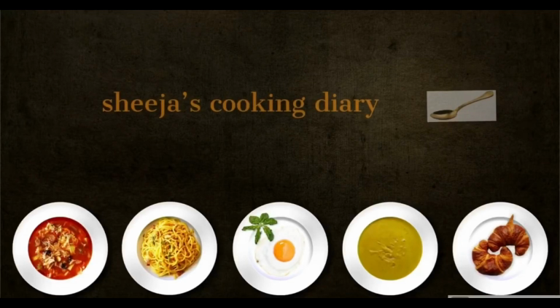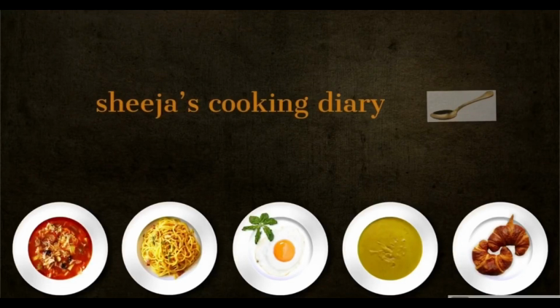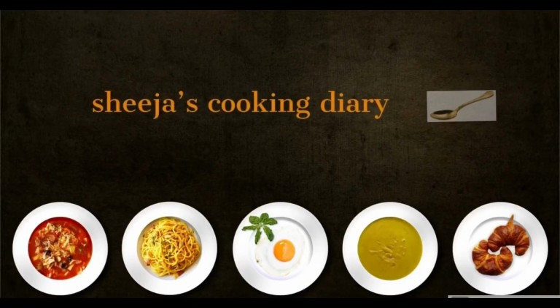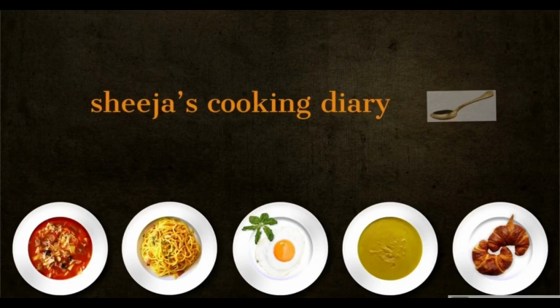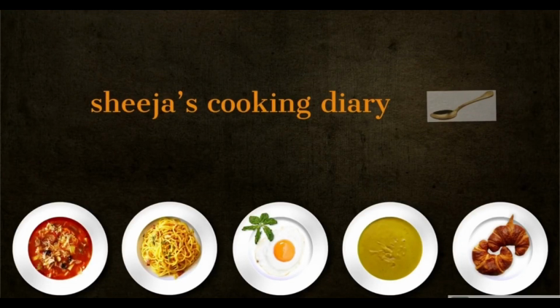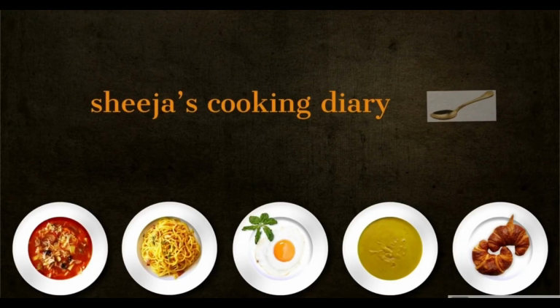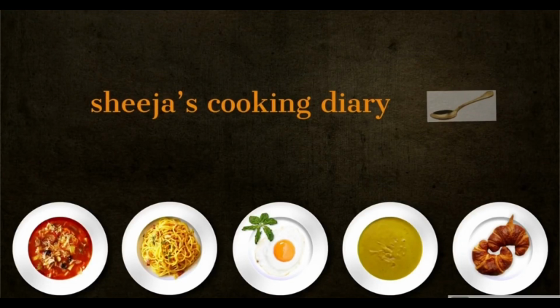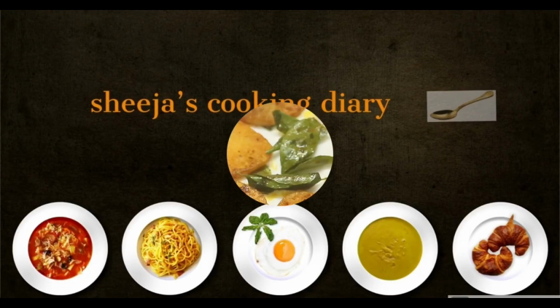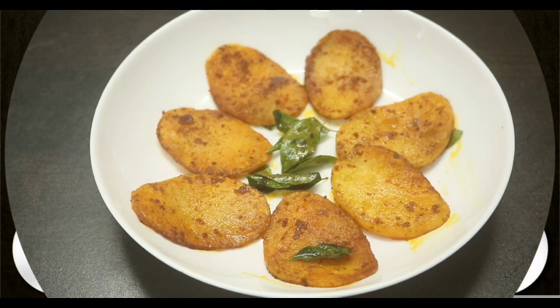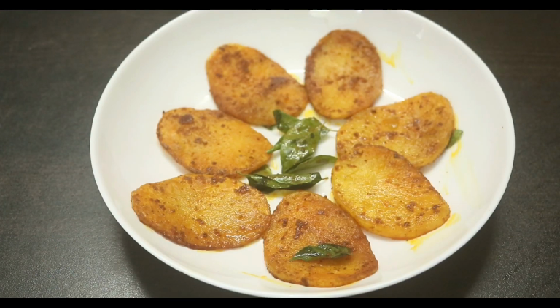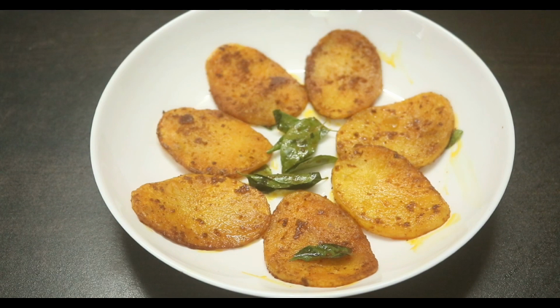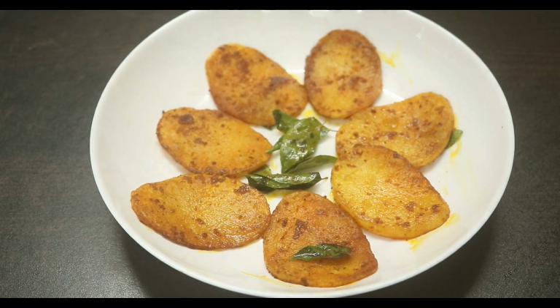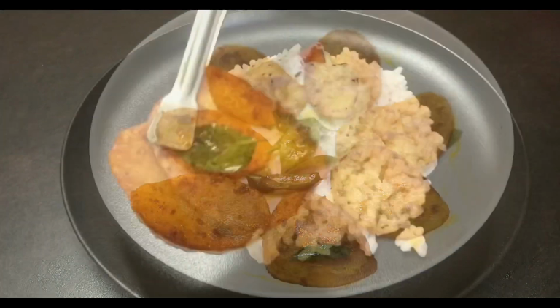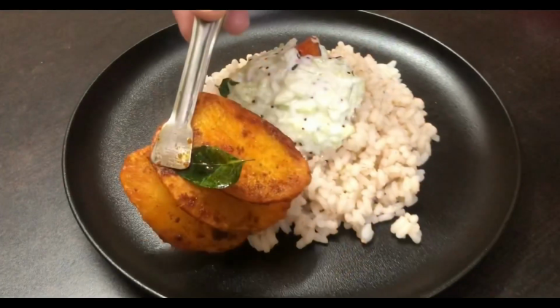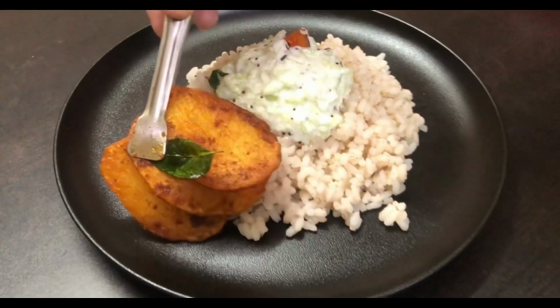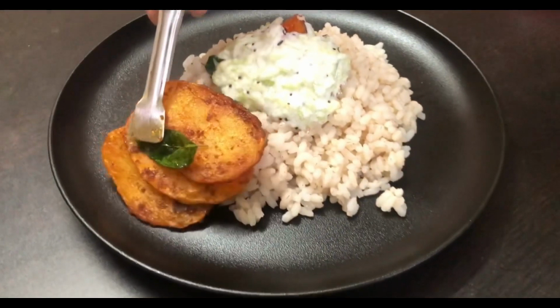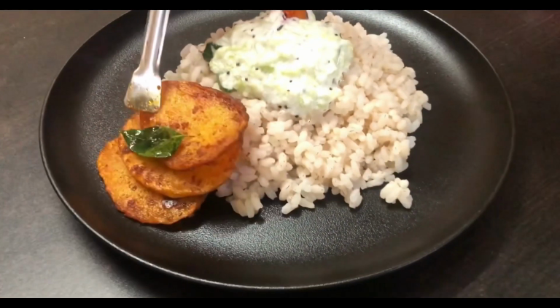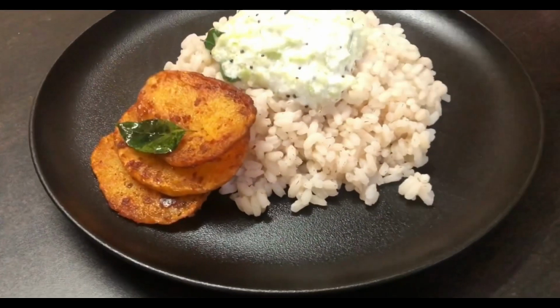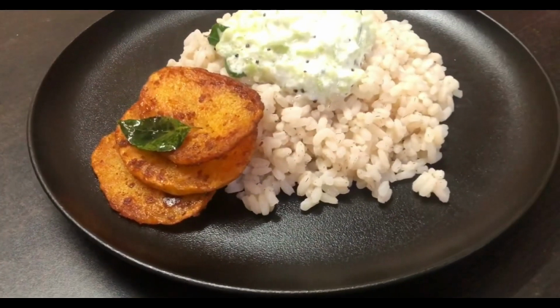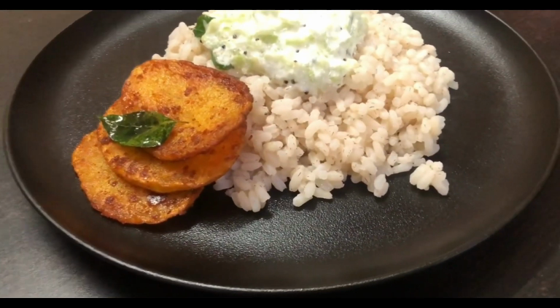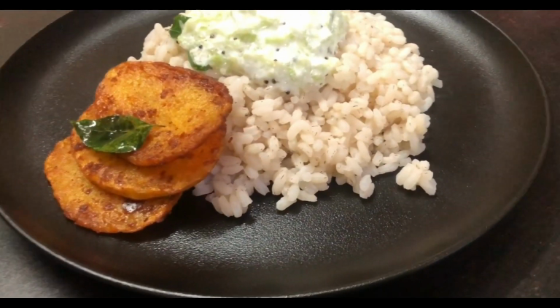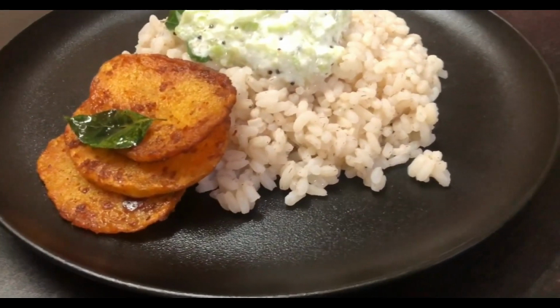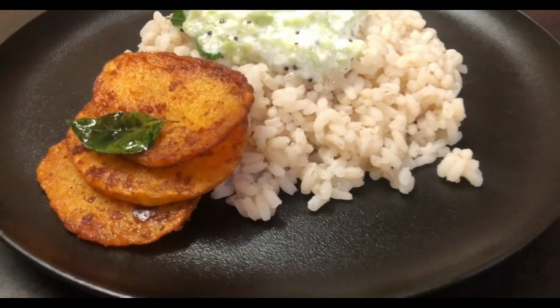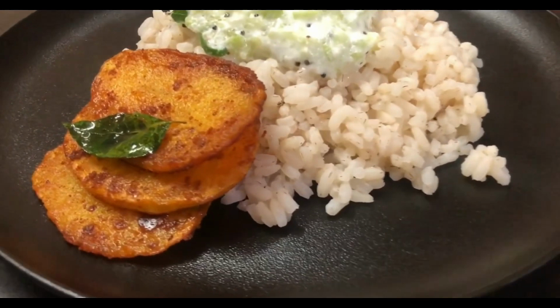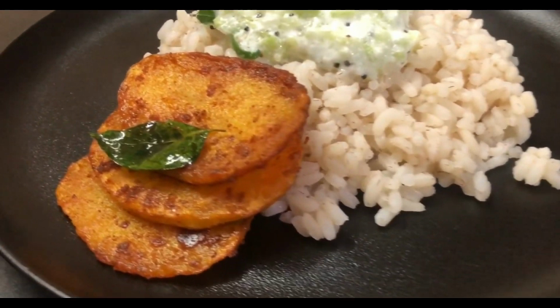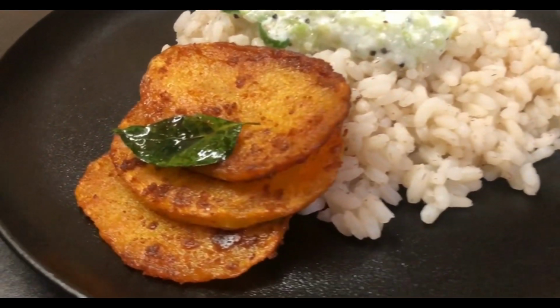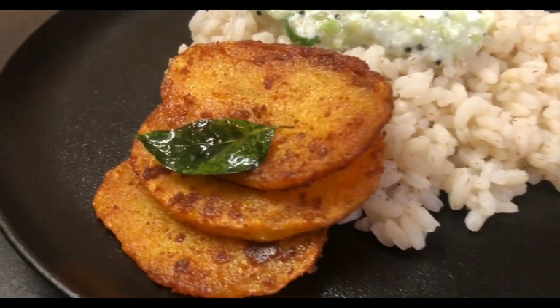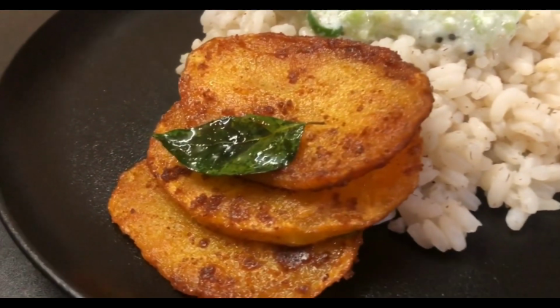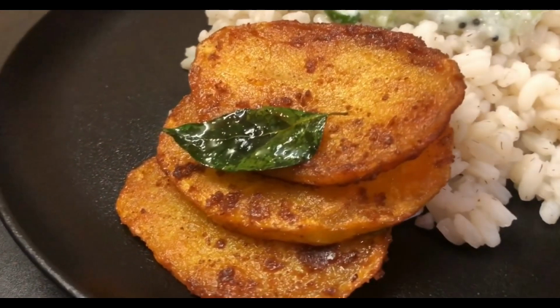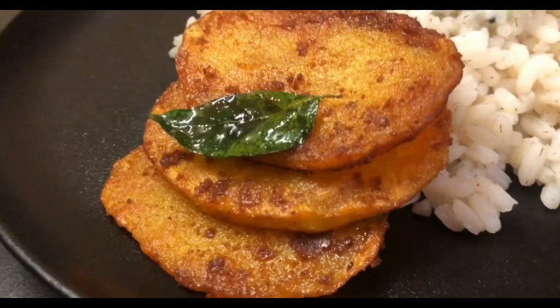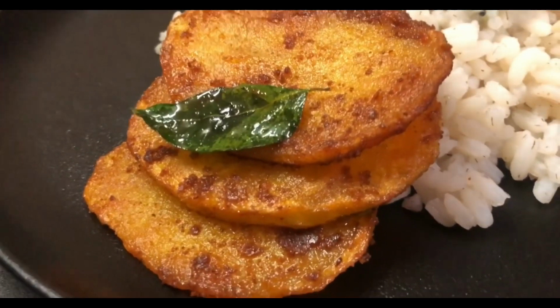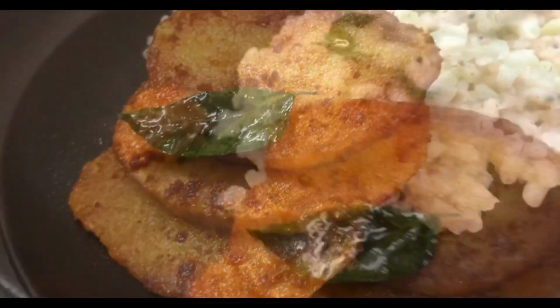Hello everyone, welcome to Shijia's Cooking Diary. Today I am going to do a fried recipe, very simple. This is a vegetarian recipe. Now let's watch the video.